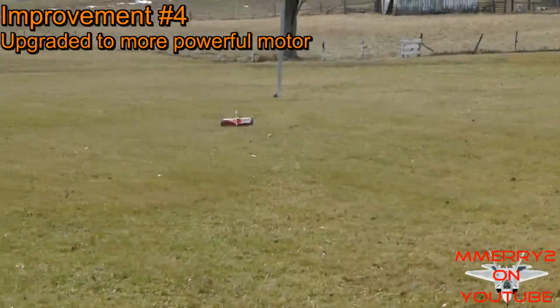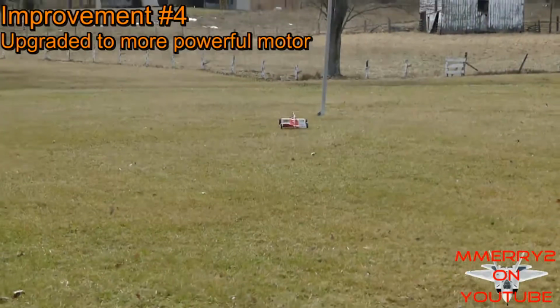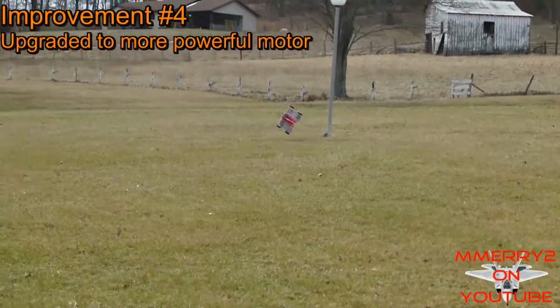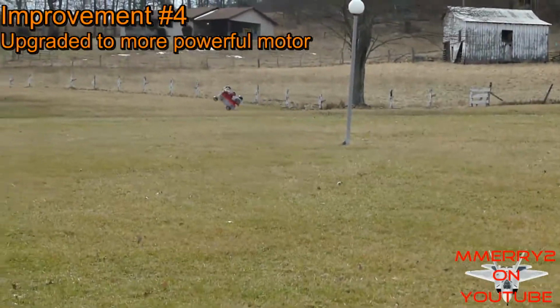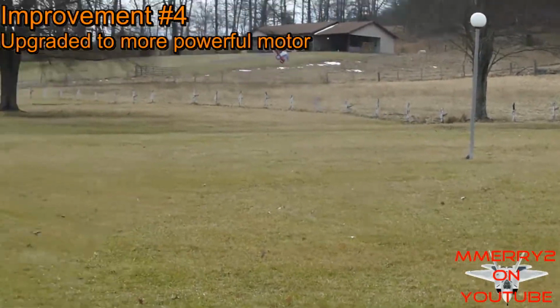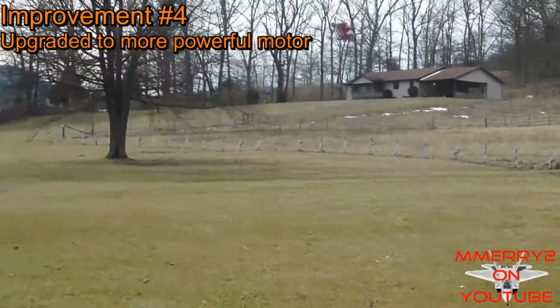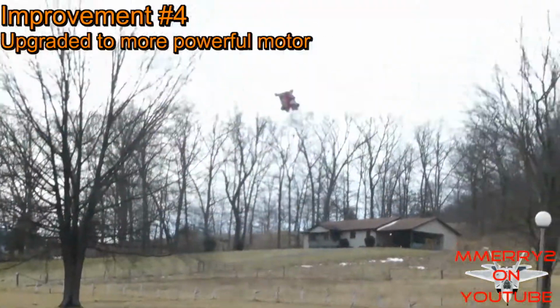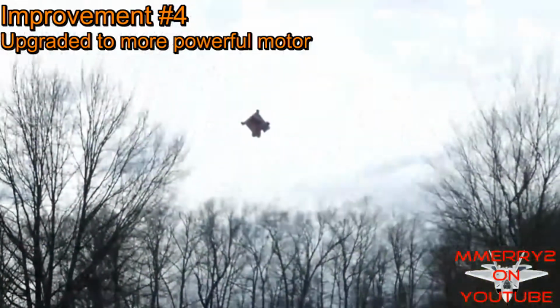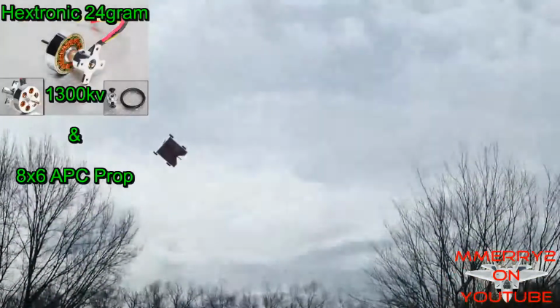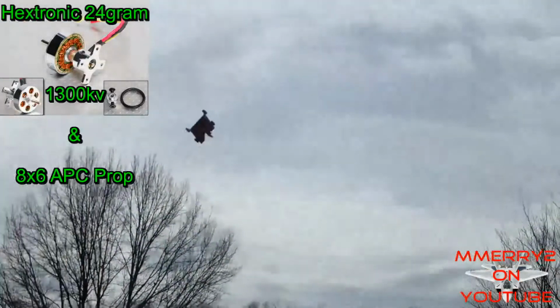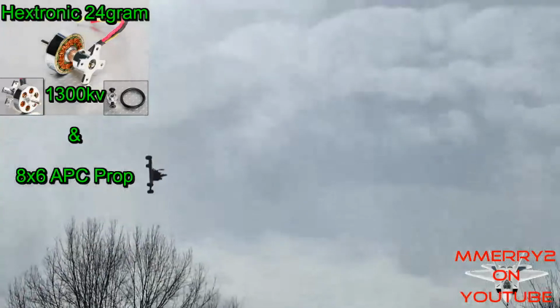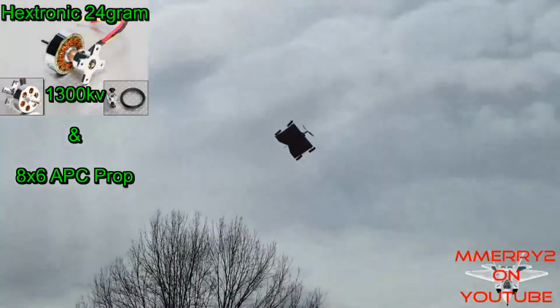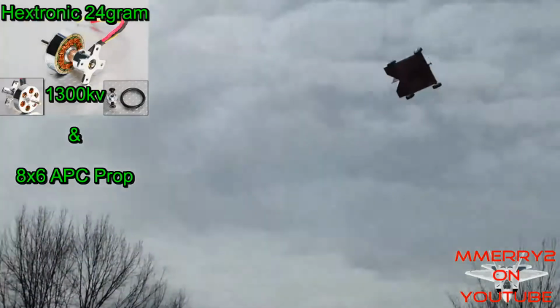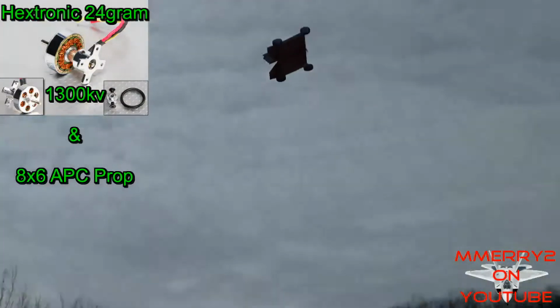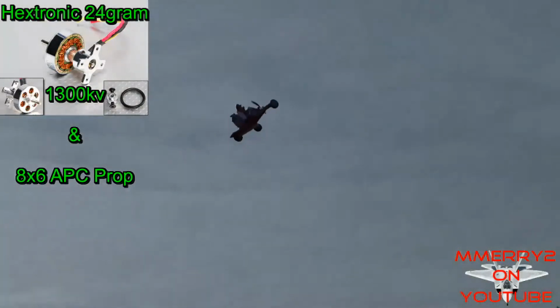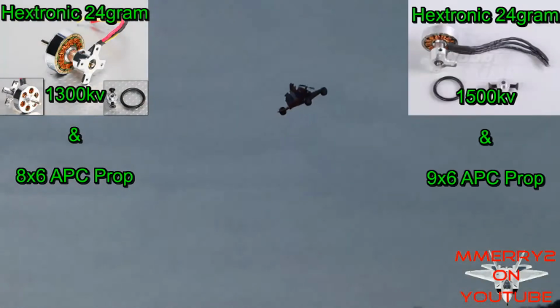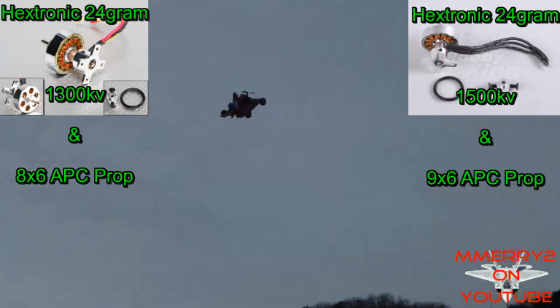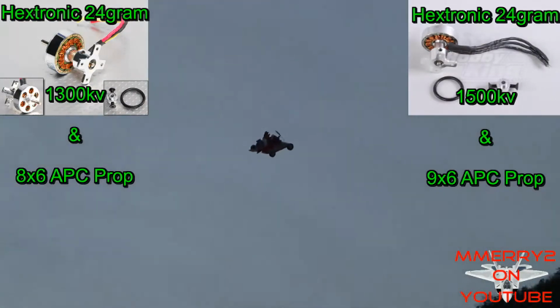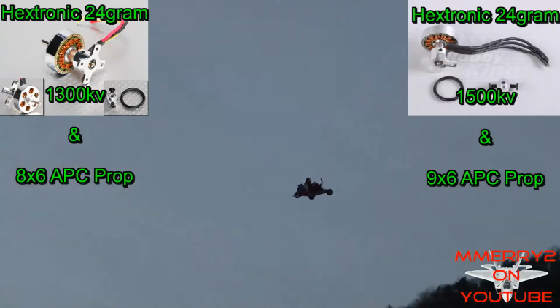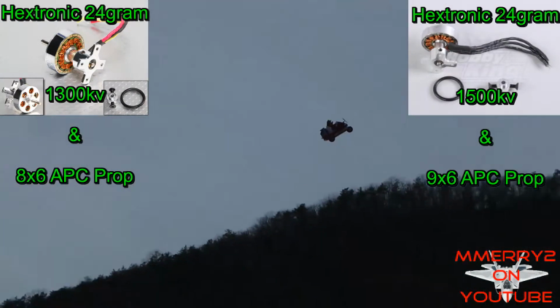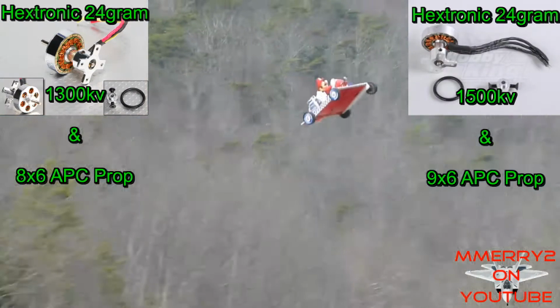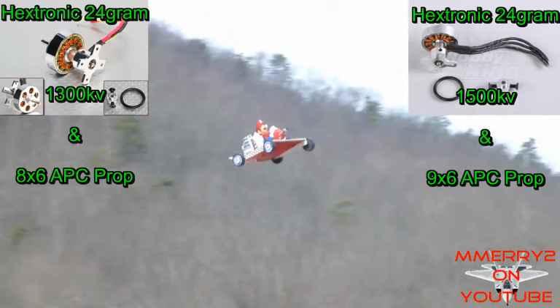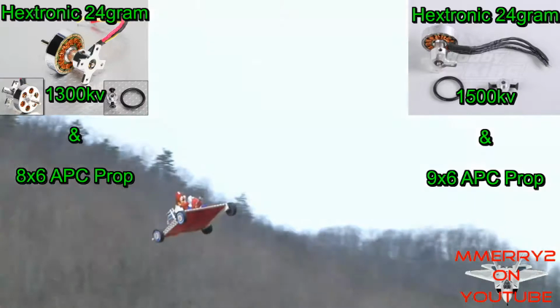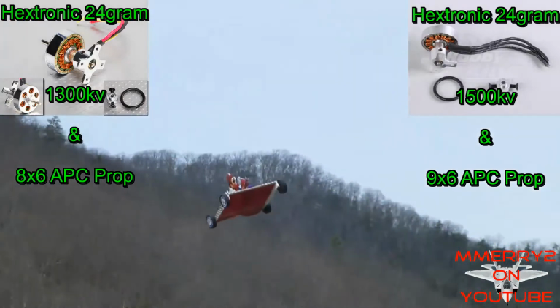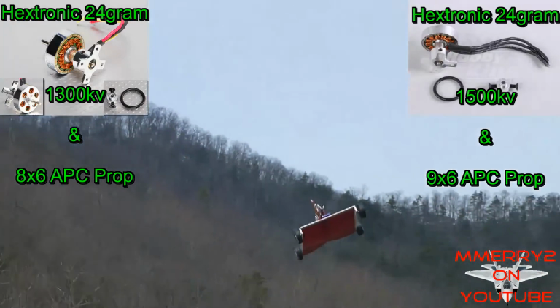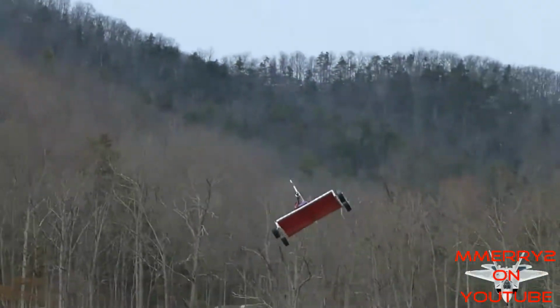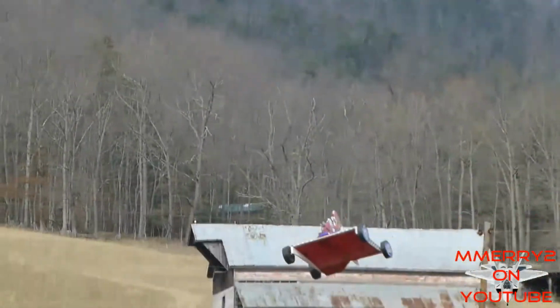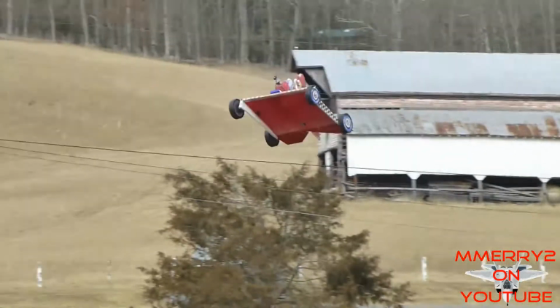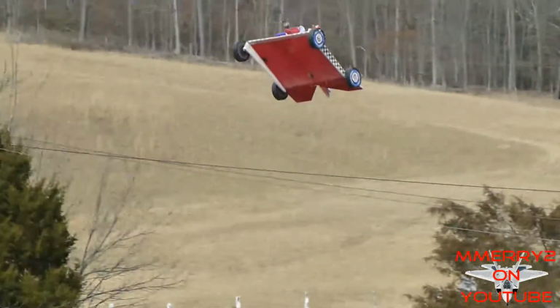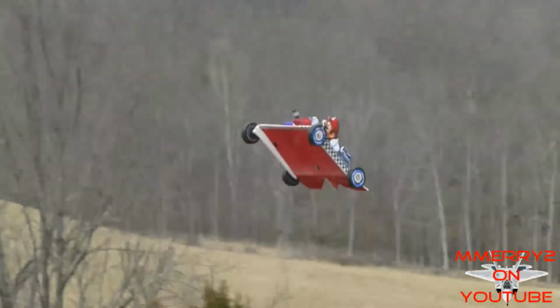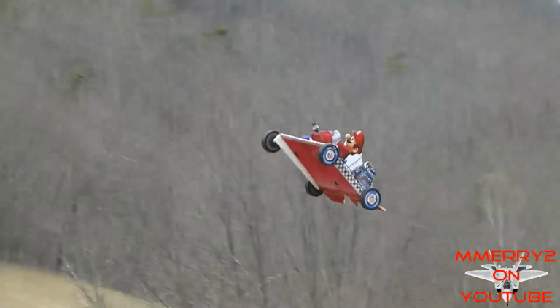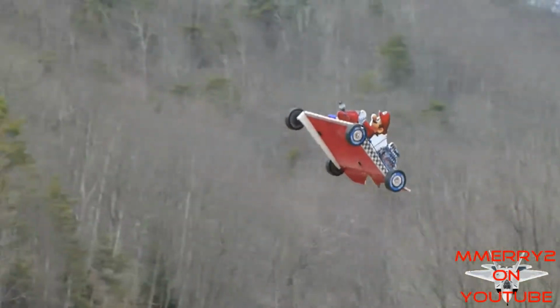Since I filmed this video I've also upgraded the motor from a Hextronic 1300 kV motor with an 8-inch prop to a Hextronic 1500 kV motor with a 9-inch prop. The kart has more power and is still very docile.